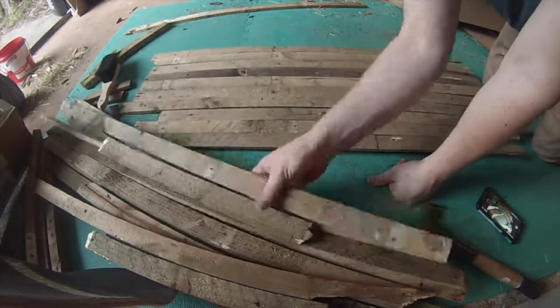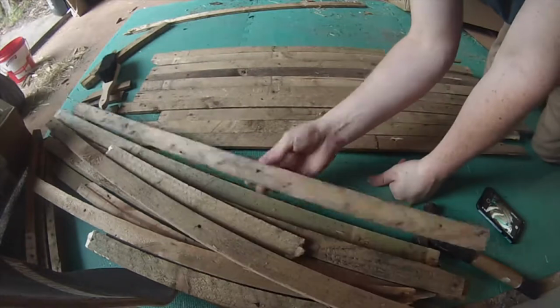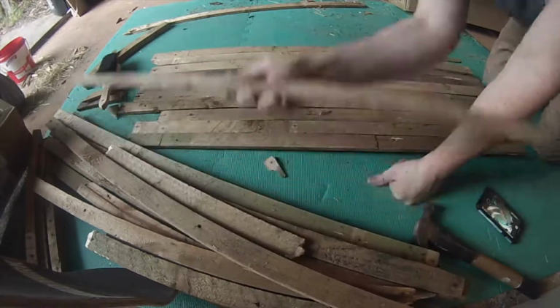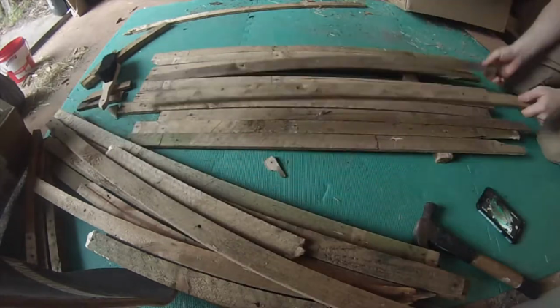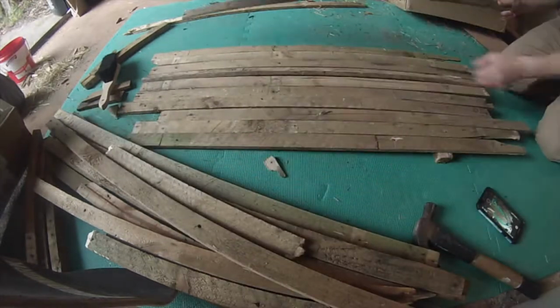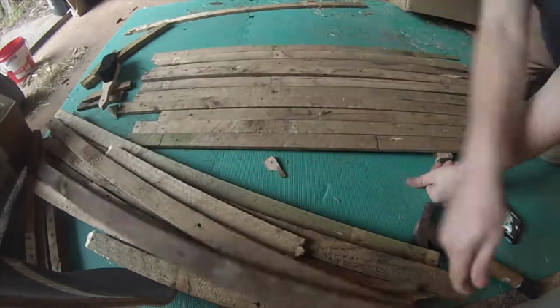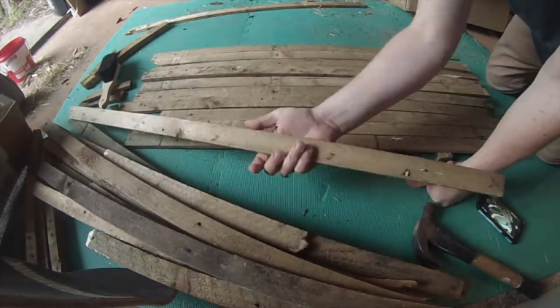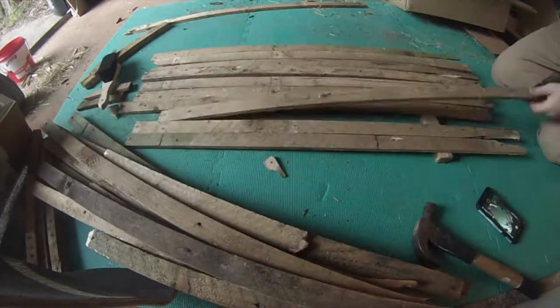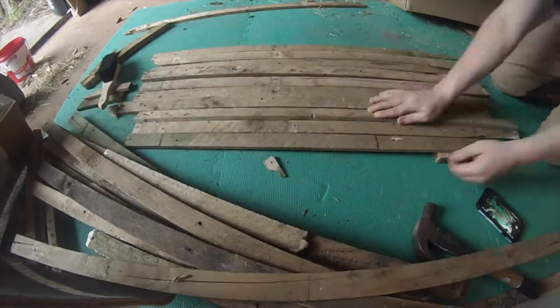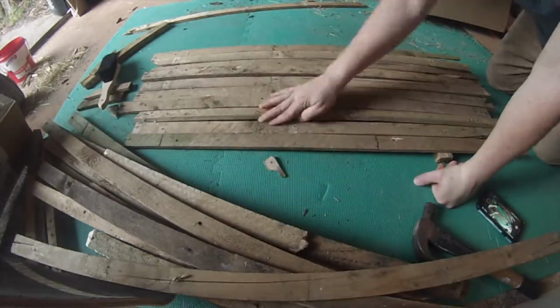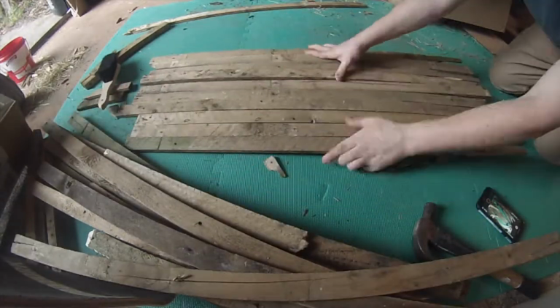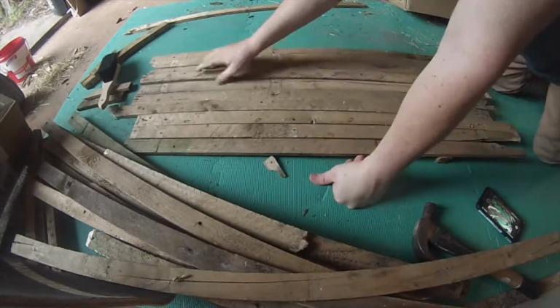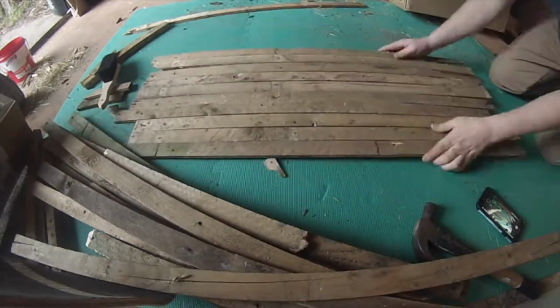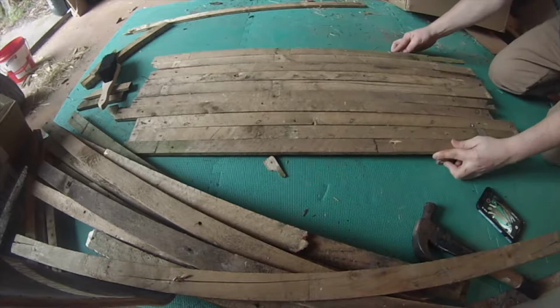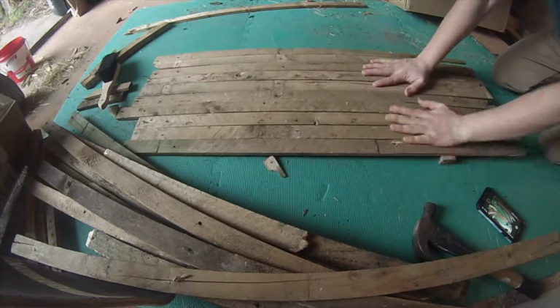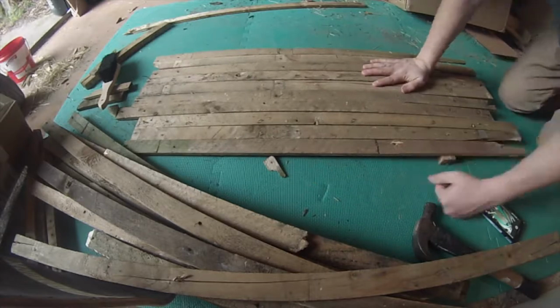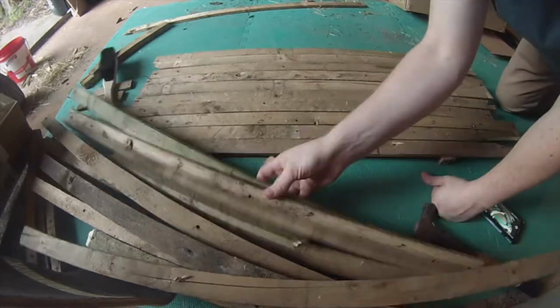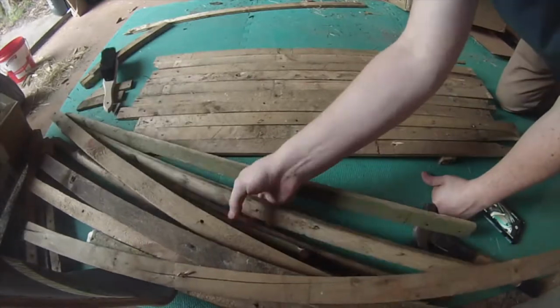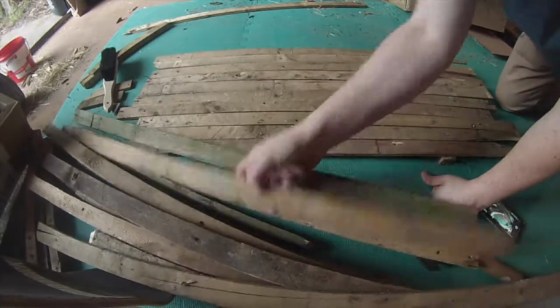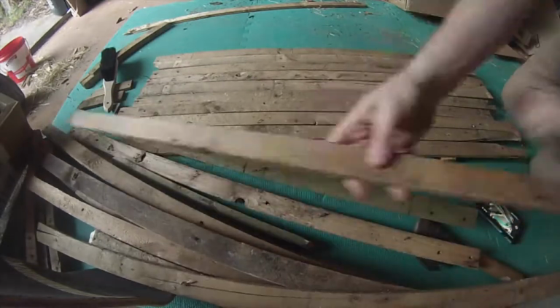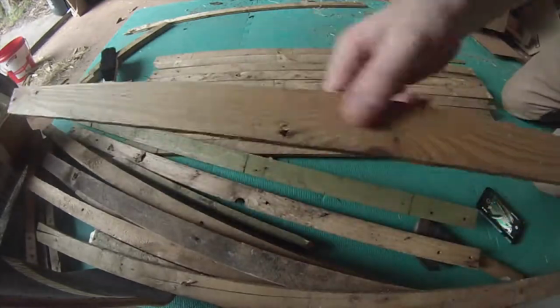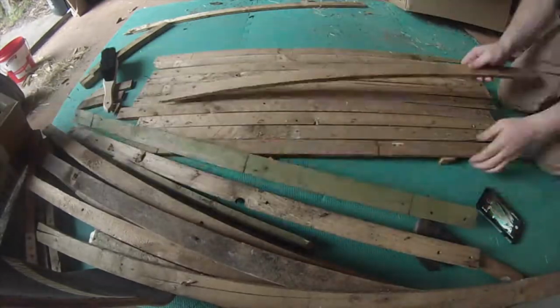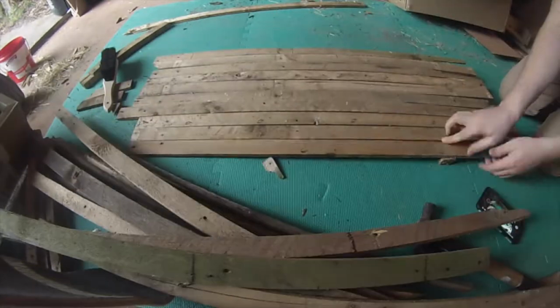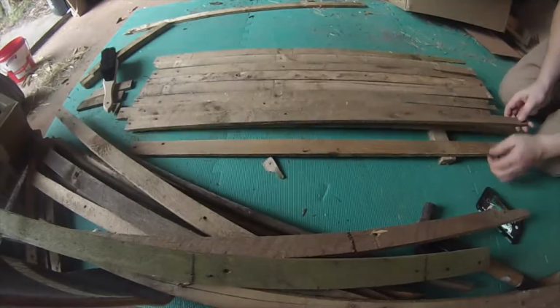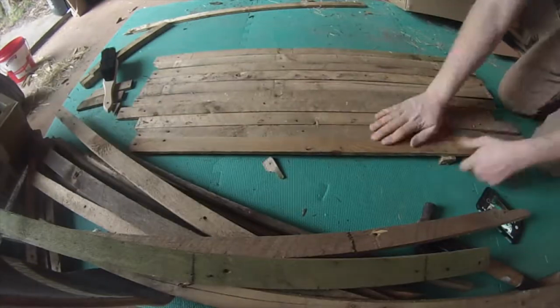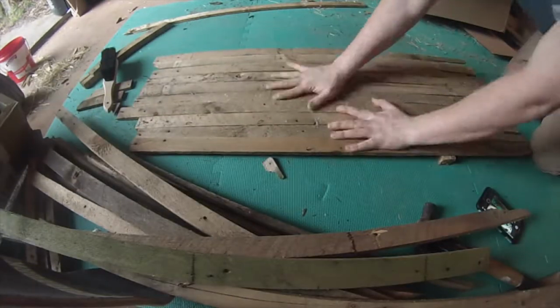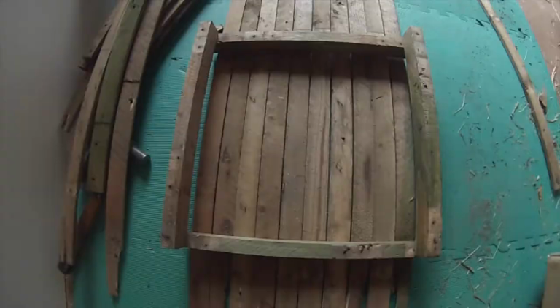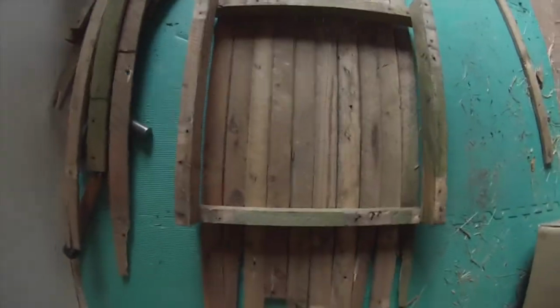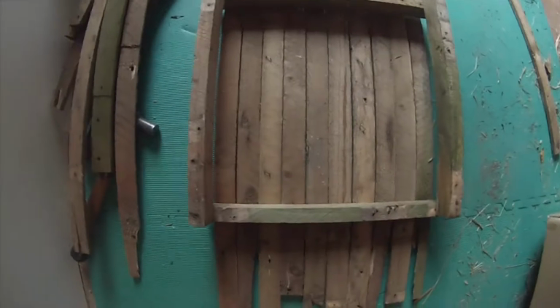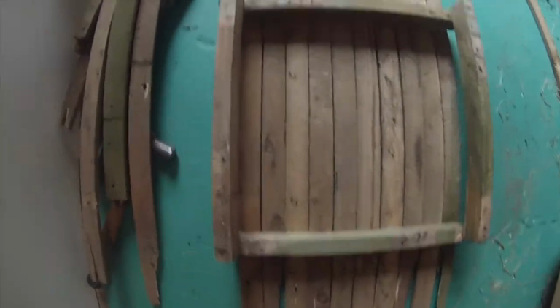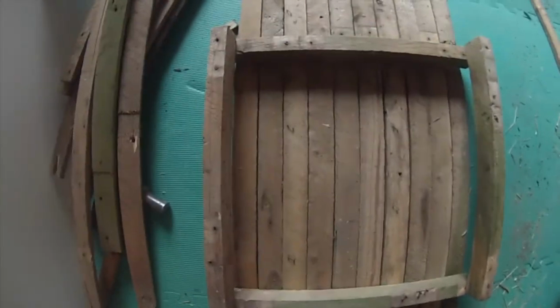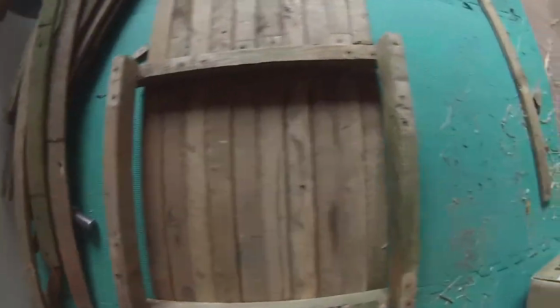Went through and picked out the boards that I wanted, got rid of the ones that were a little bit cracked or a little bit warped. I tried to get ones that had a nice grain going through them, just for a bit of a nicer look.